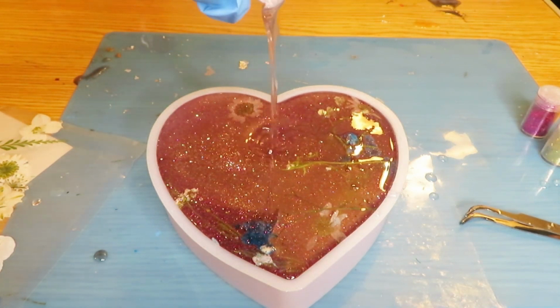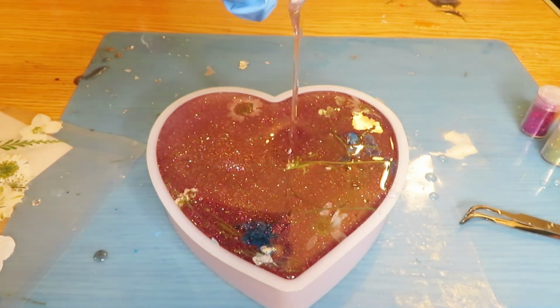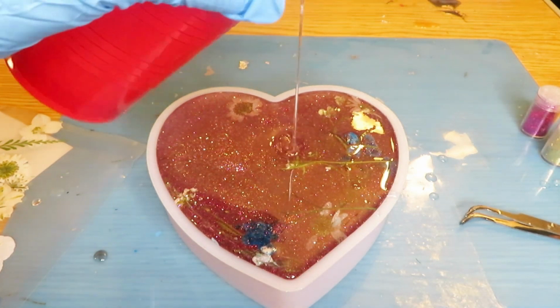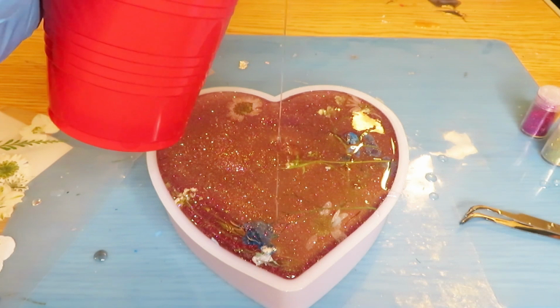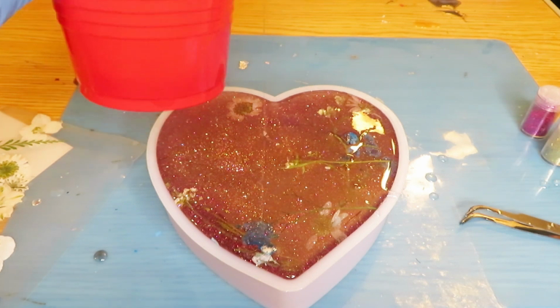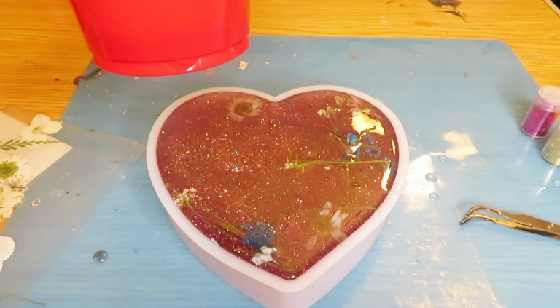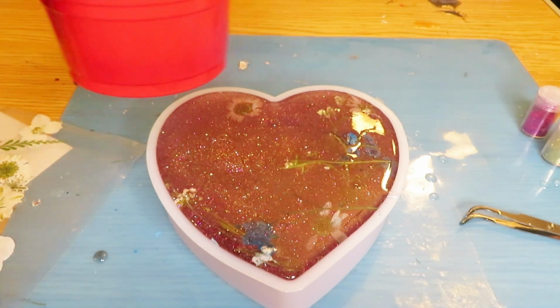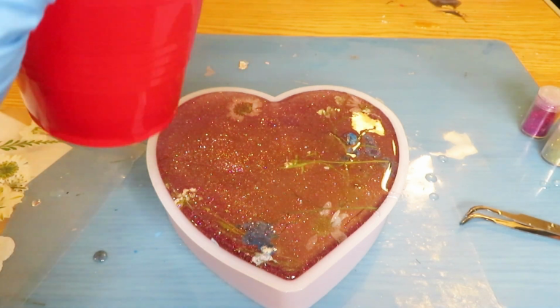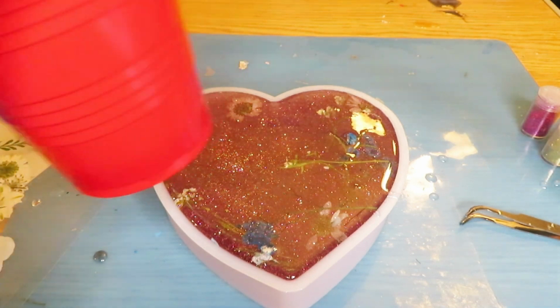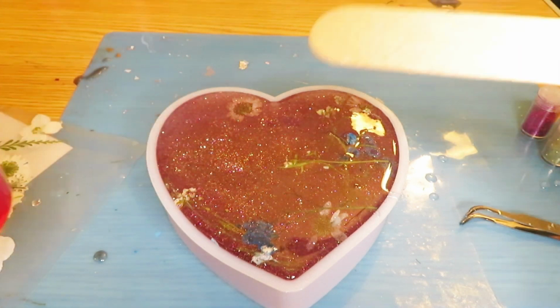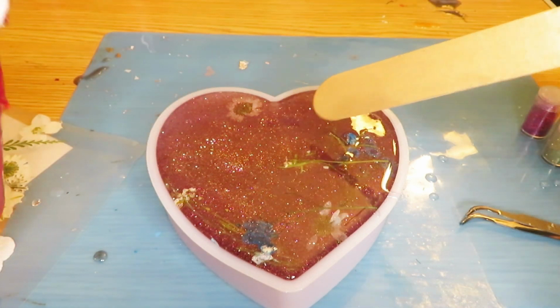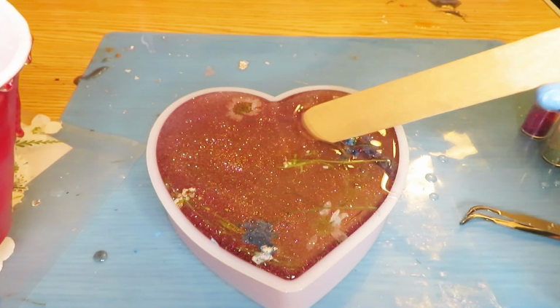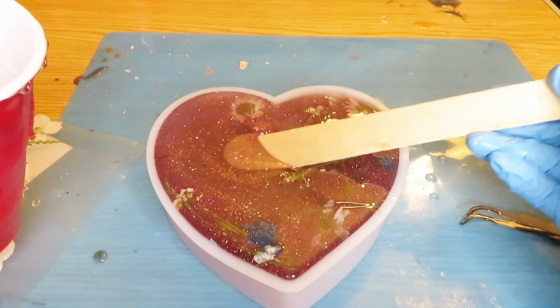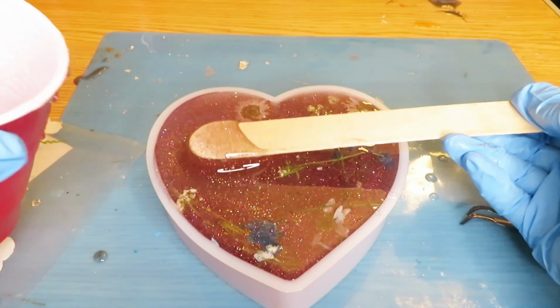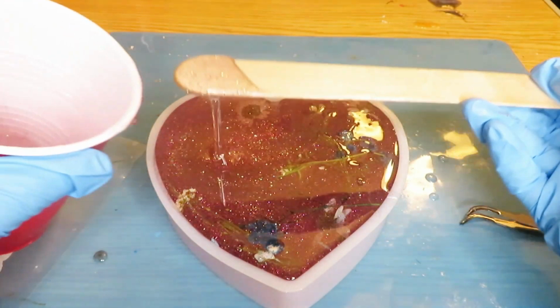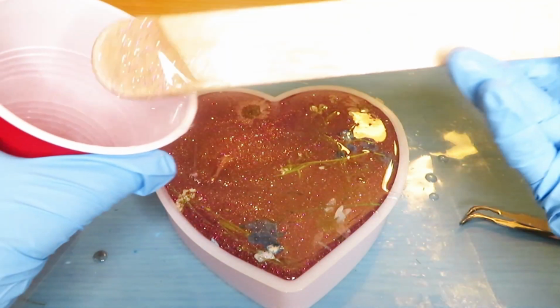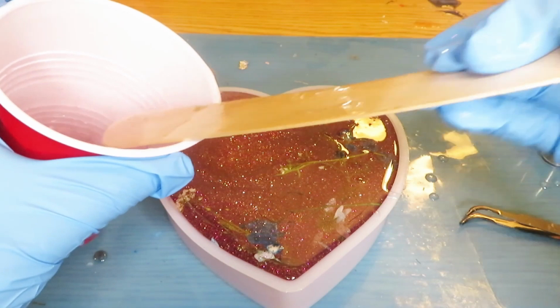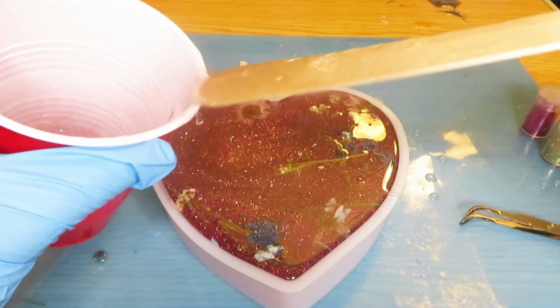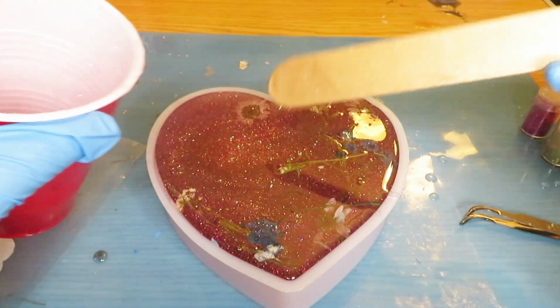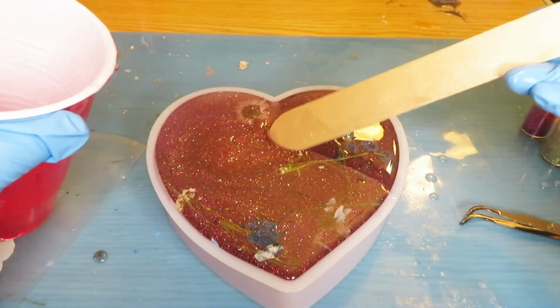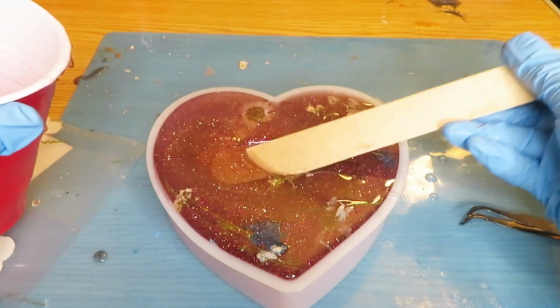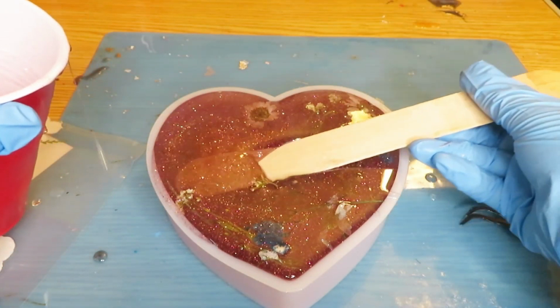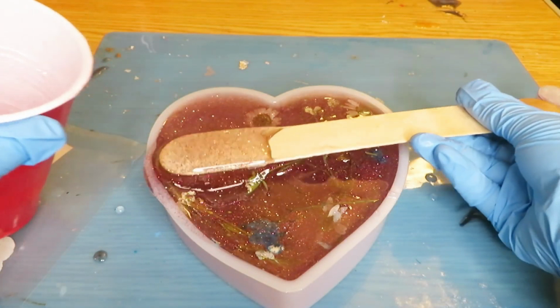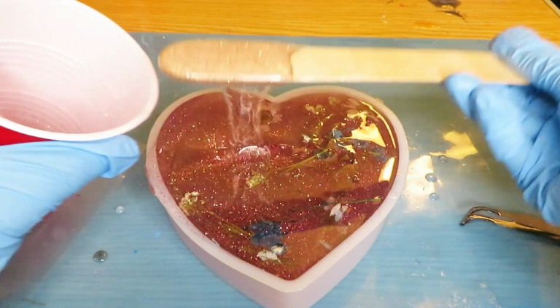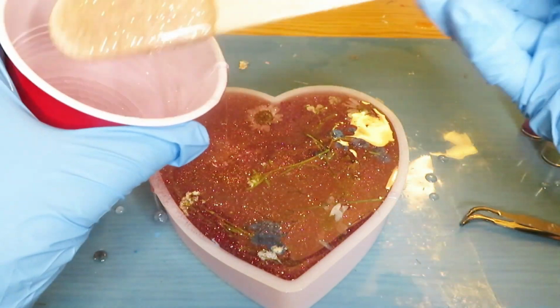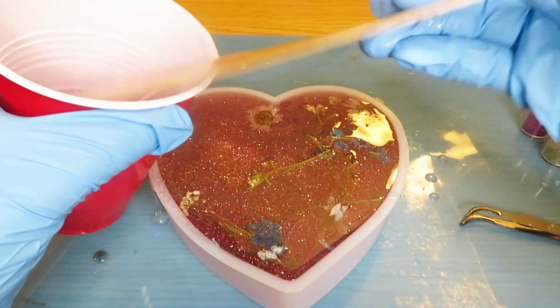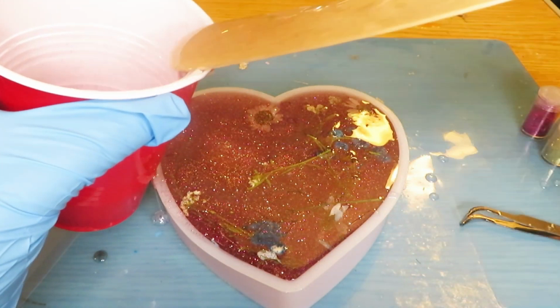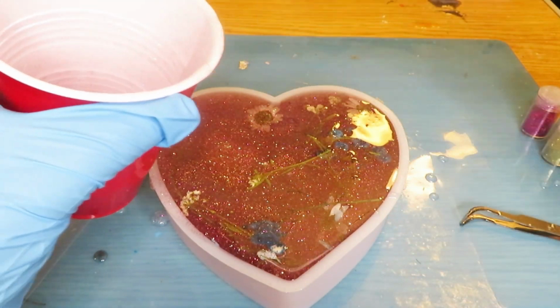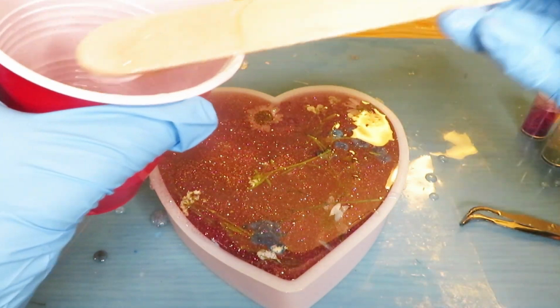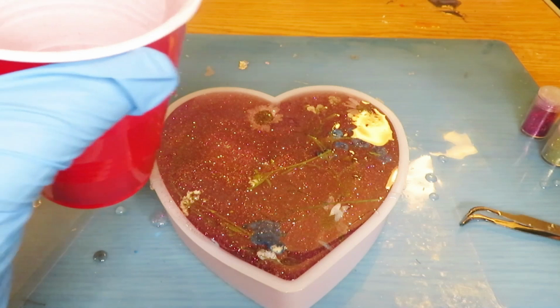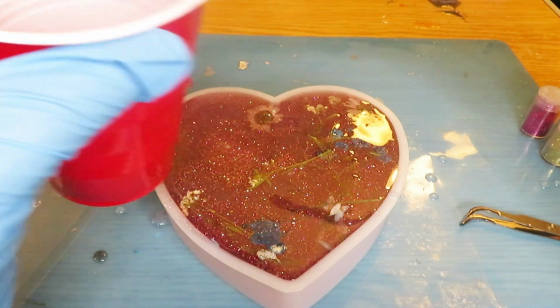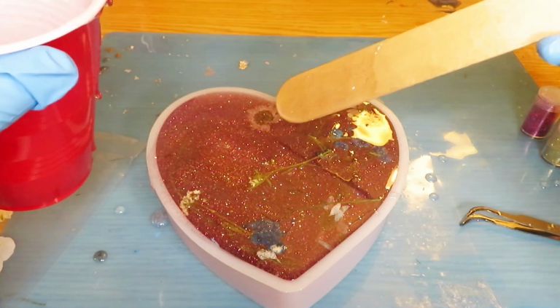Here I am finishing up, but as you can see I poured a little bit too much in the mold, so I'm just going to get some of it out, just so when it dries it won't be looking weird or be too much.